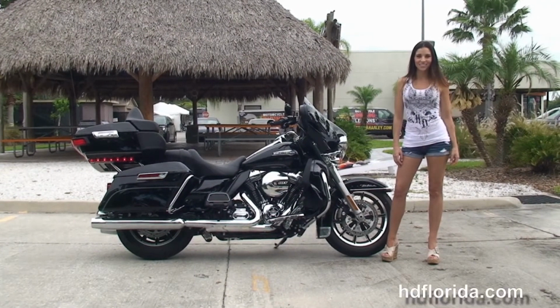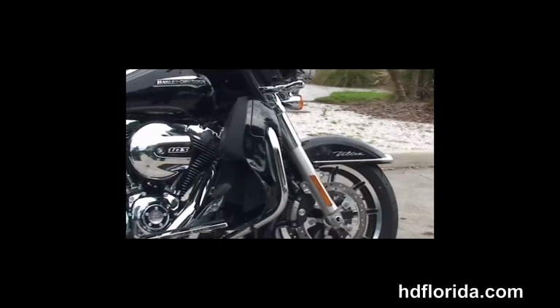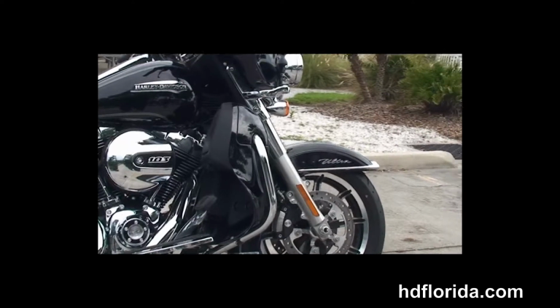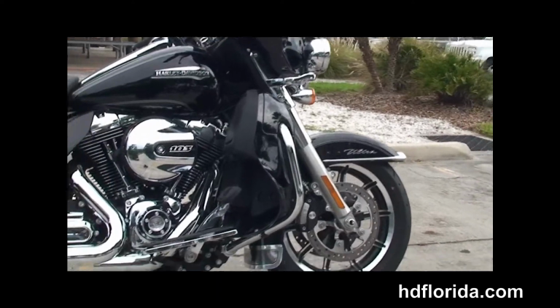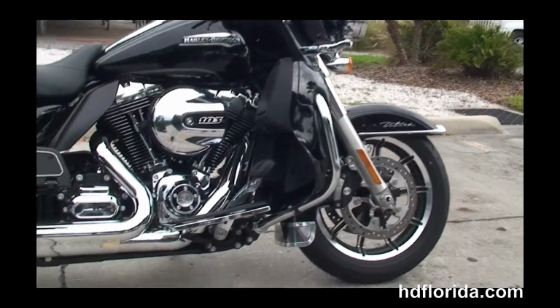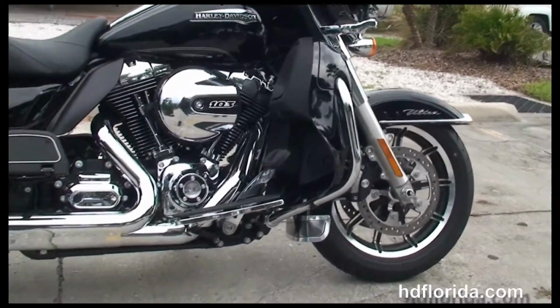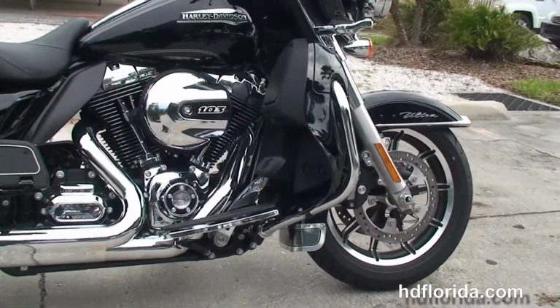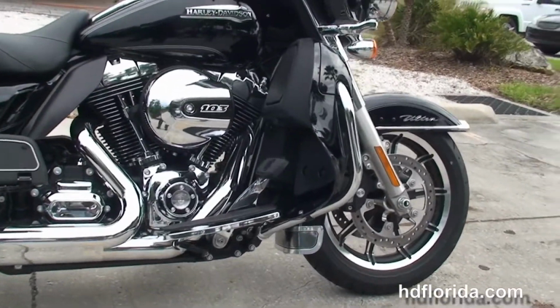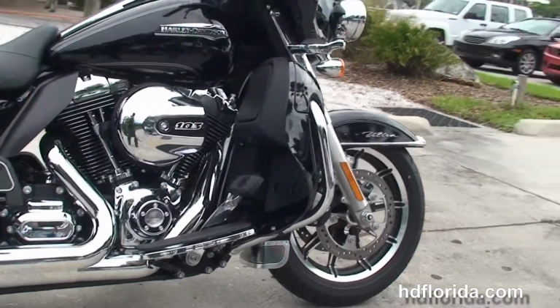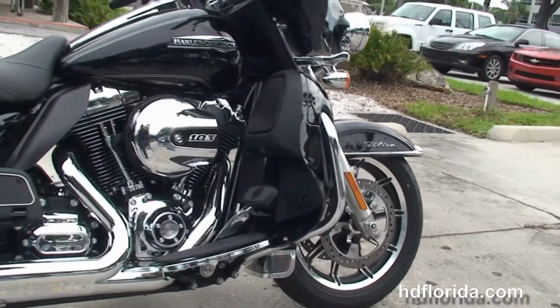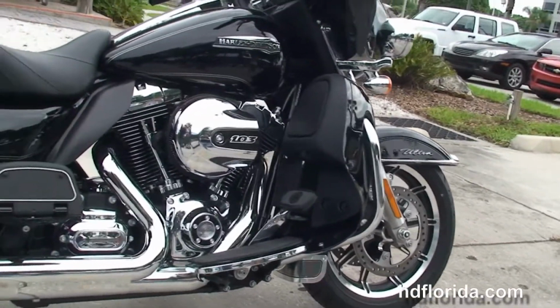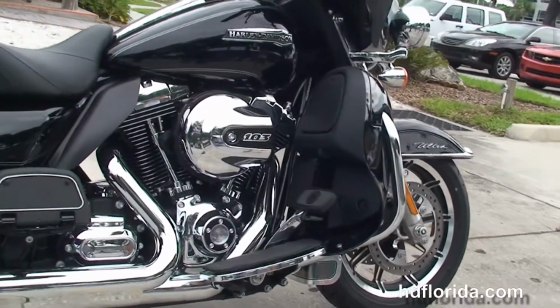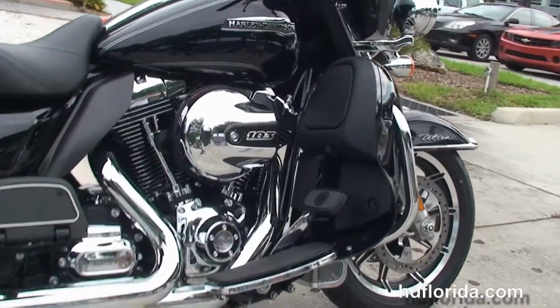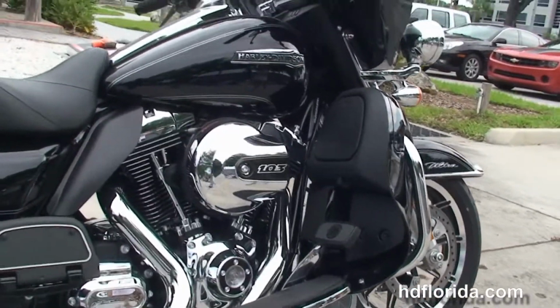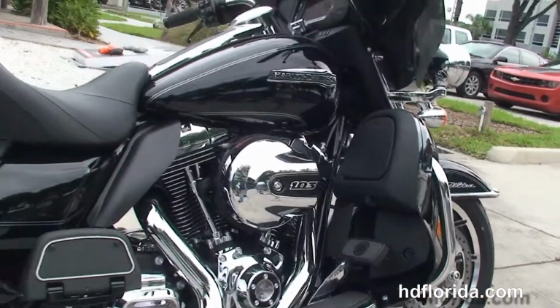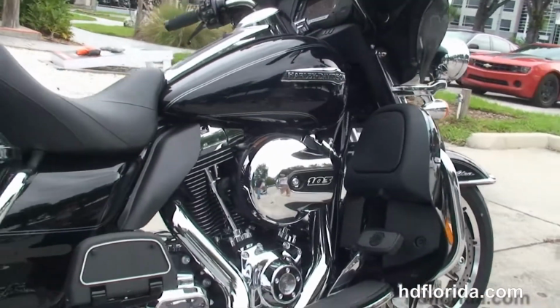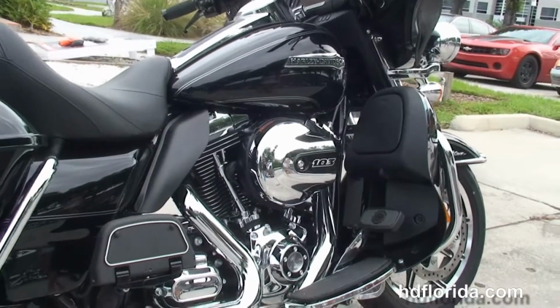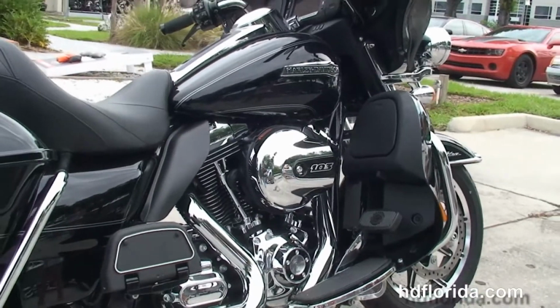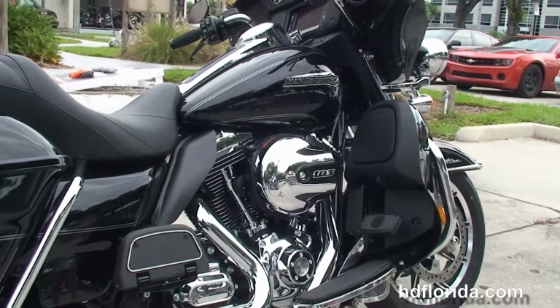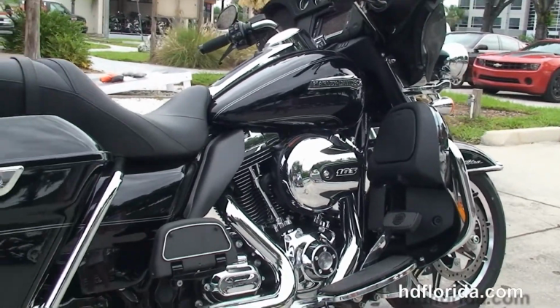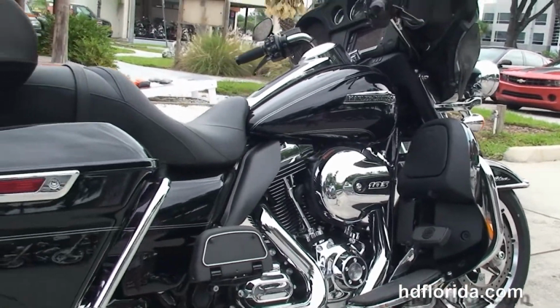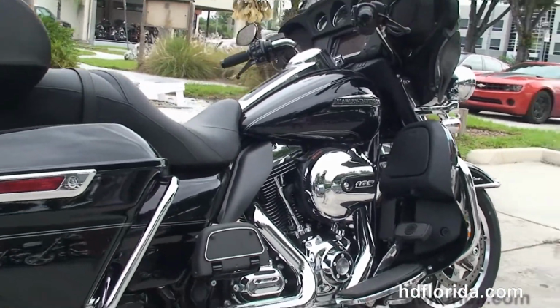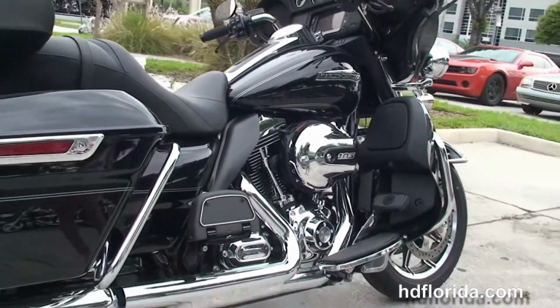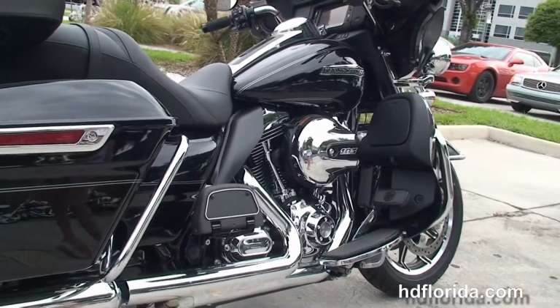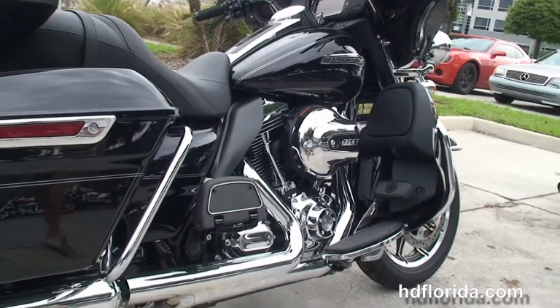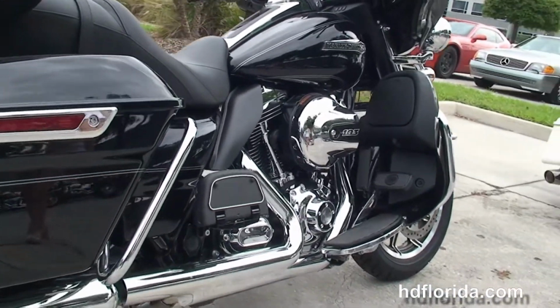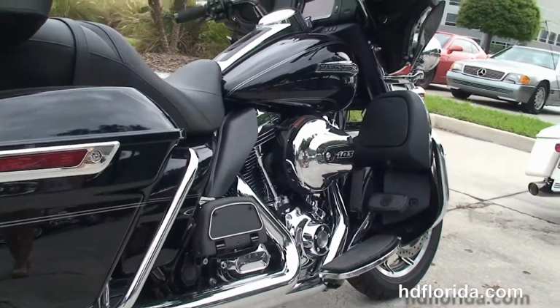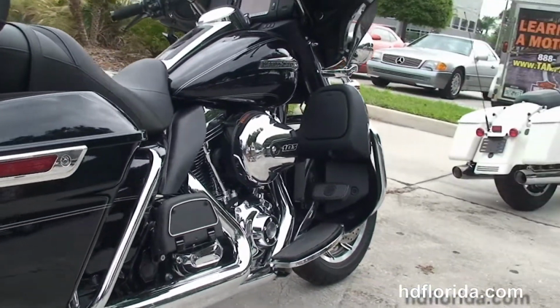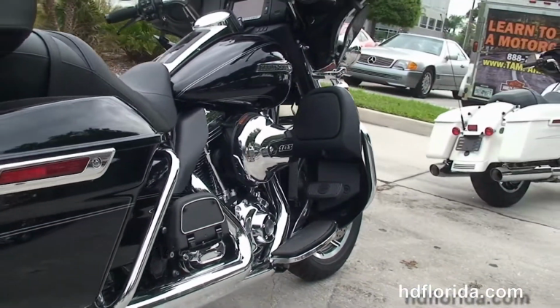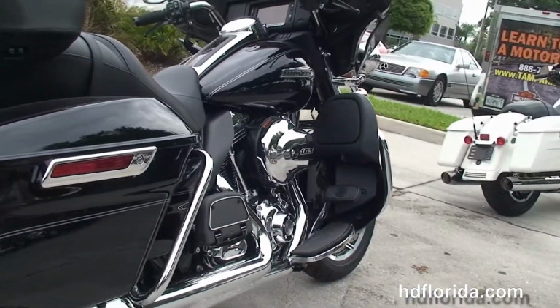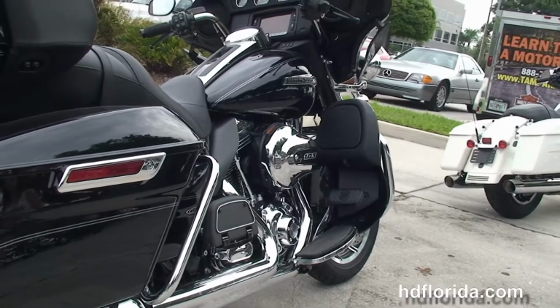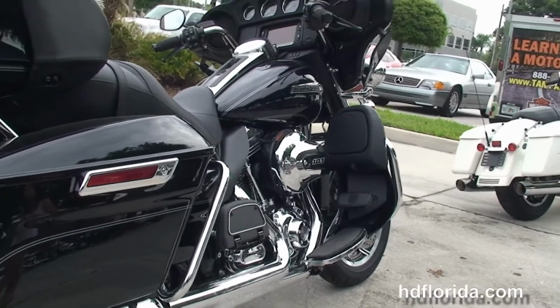This Ultra starts out front with the new black and brushed 17-inch impeller wheels, floating rotors and dual 4-piston Brembo calipers. It's also got the new 49mm front forks to reduce nose diving during braking.